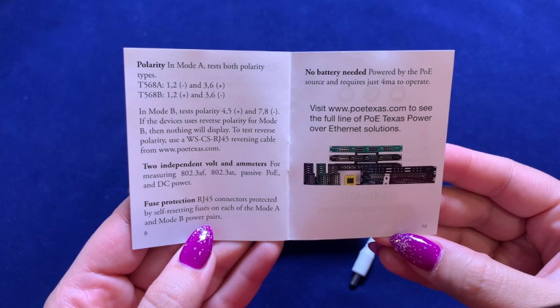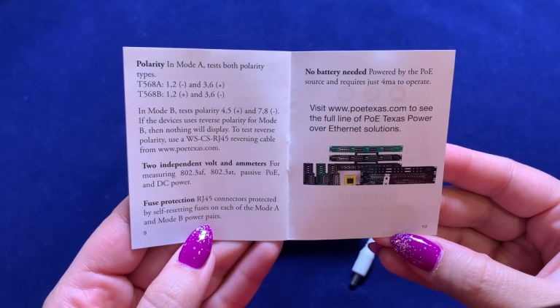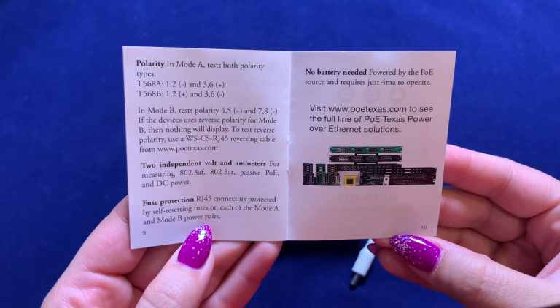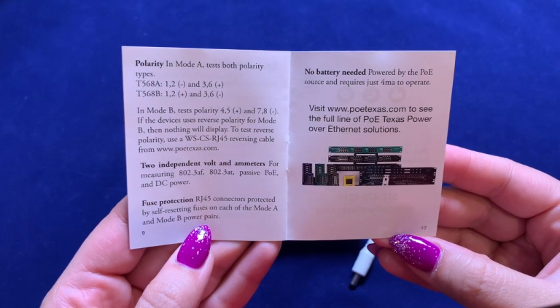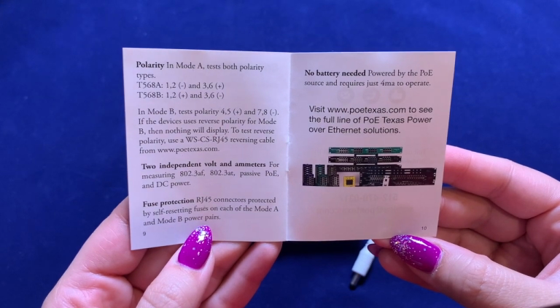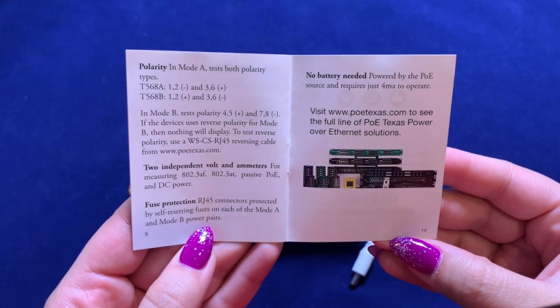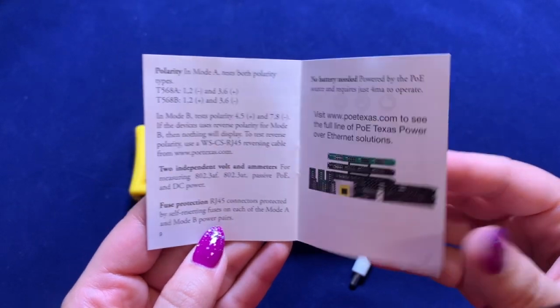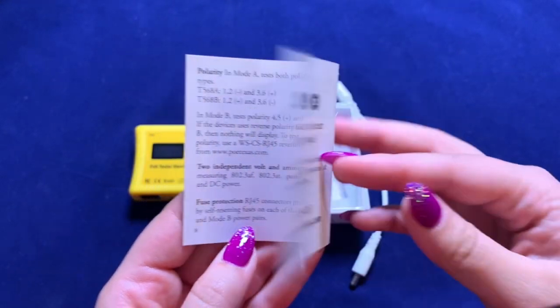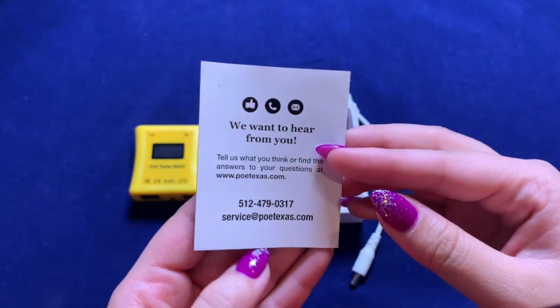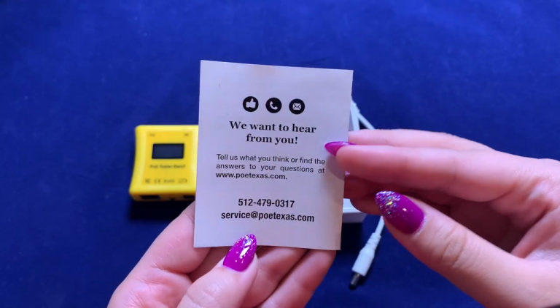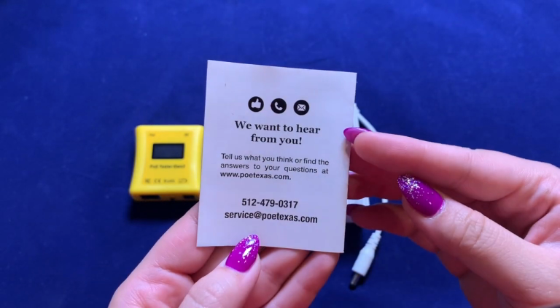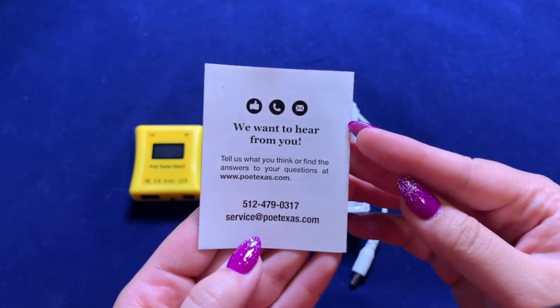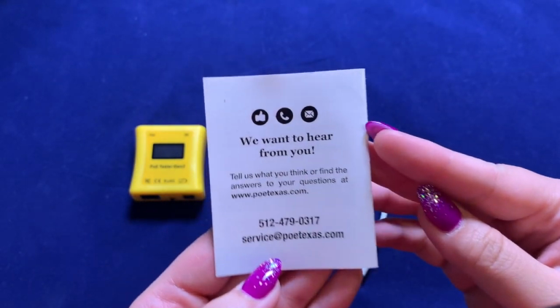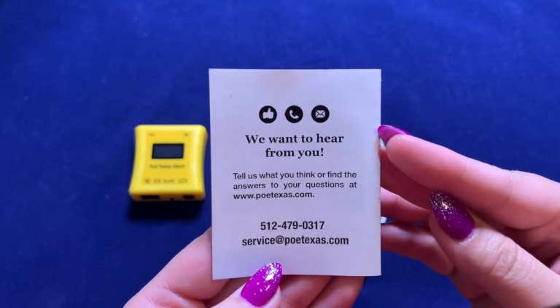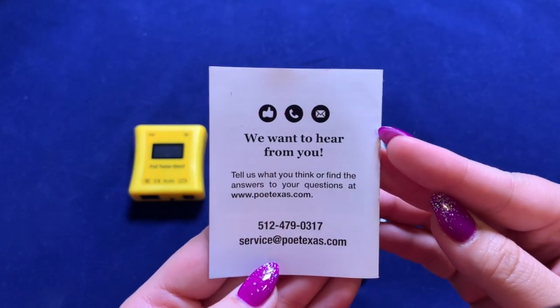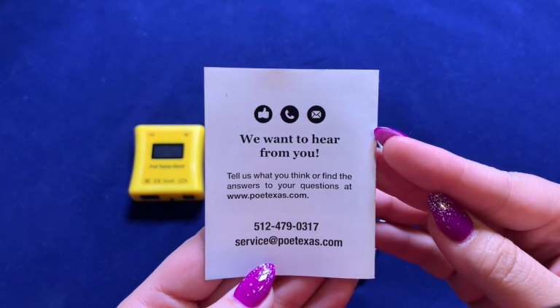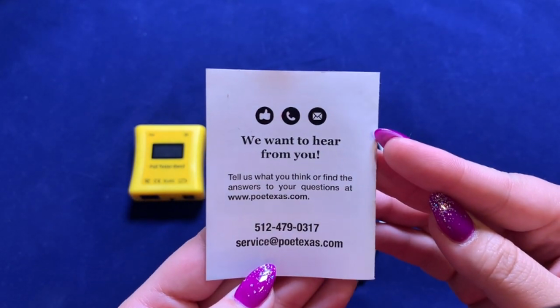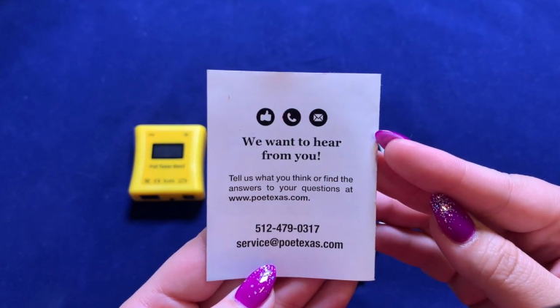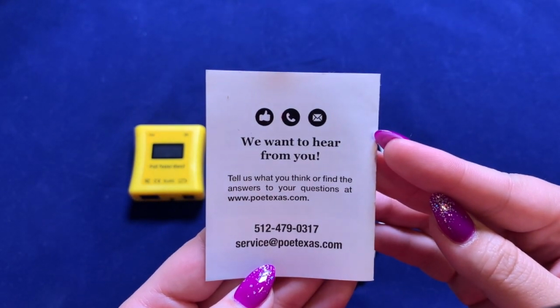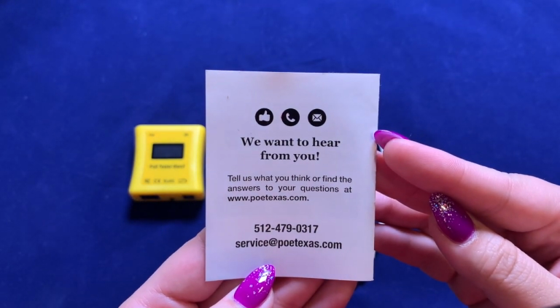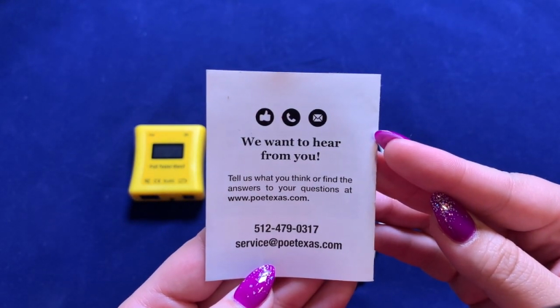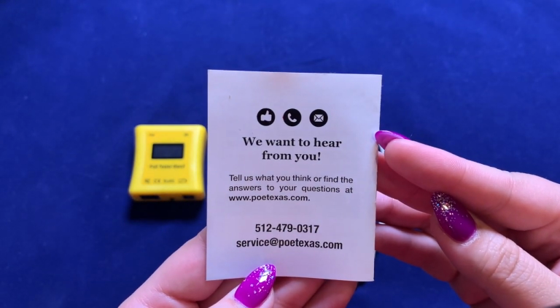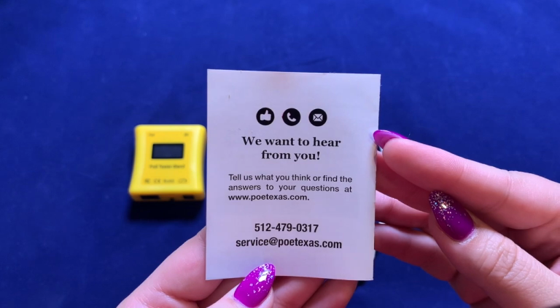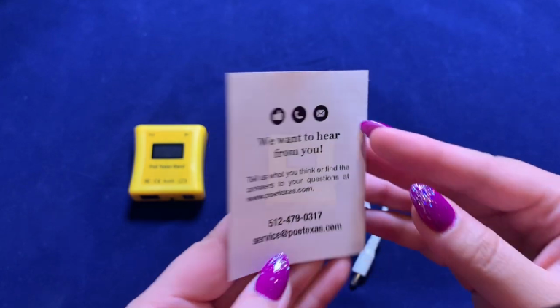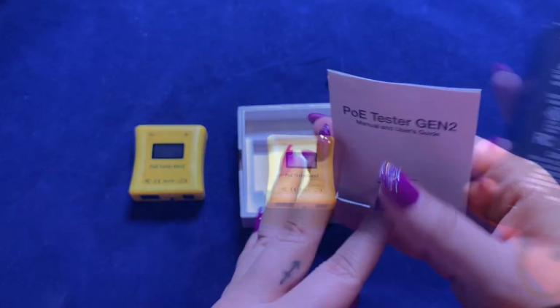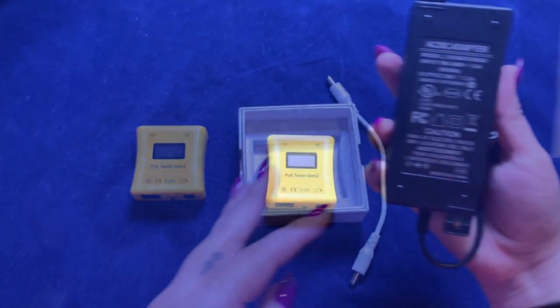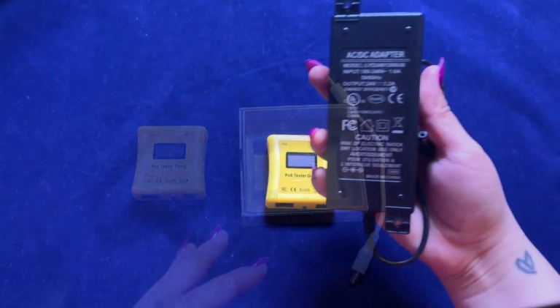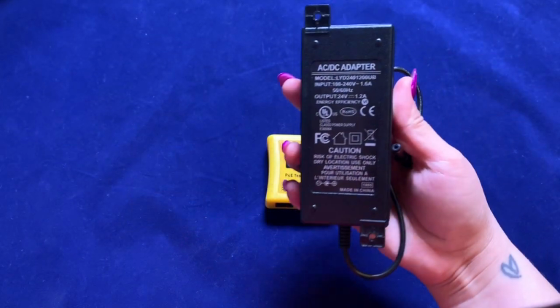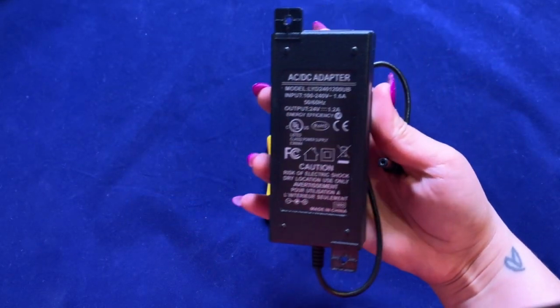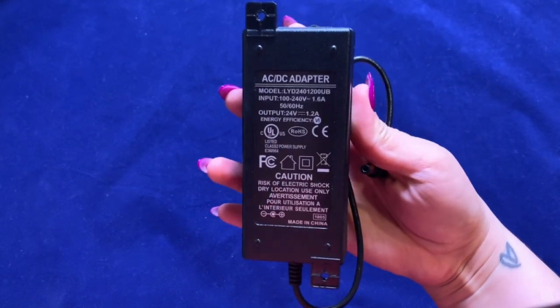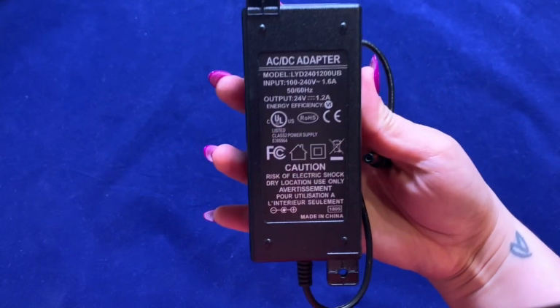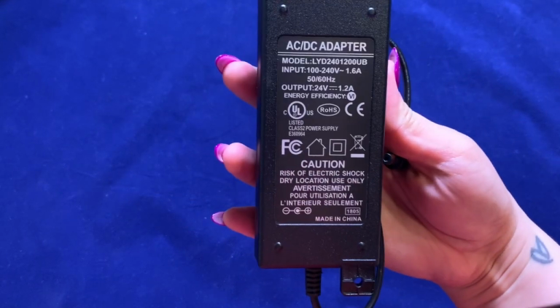When testing mode A, this Gen 2 can detect both polarity types. However, if using reverse mode B, you will need additional cable accessories.